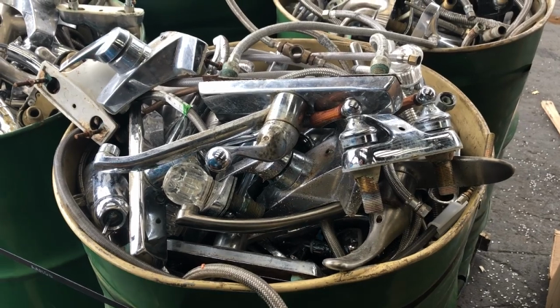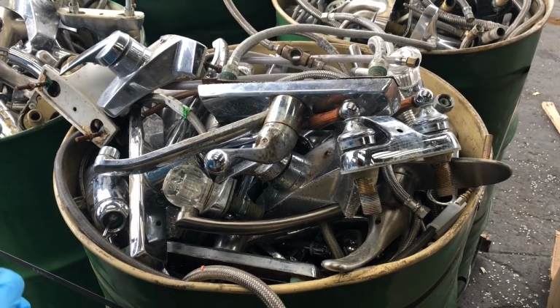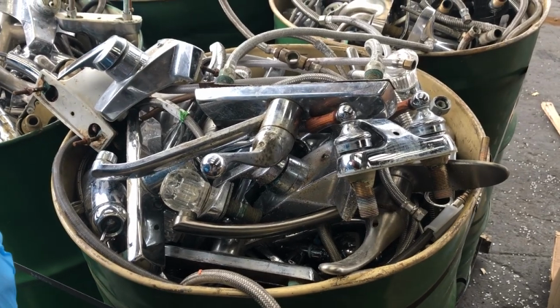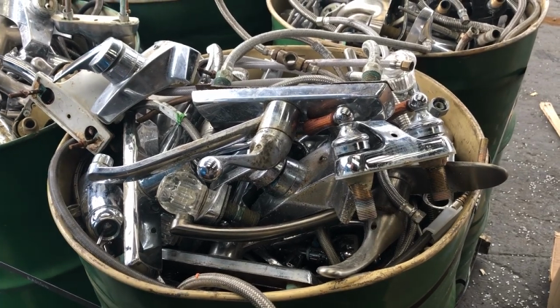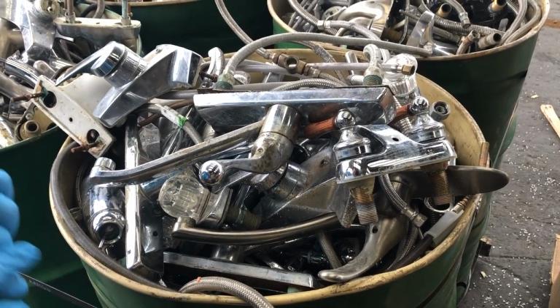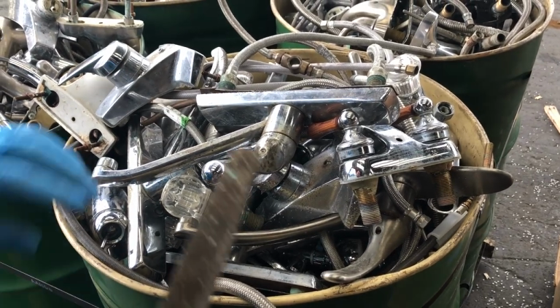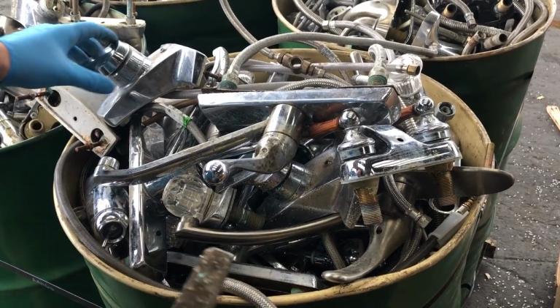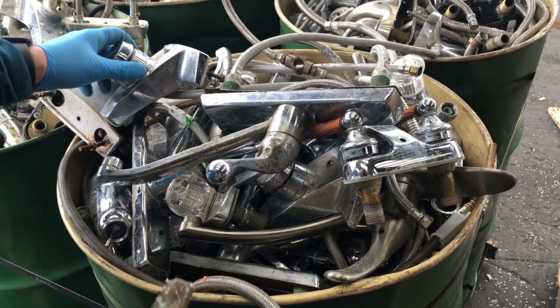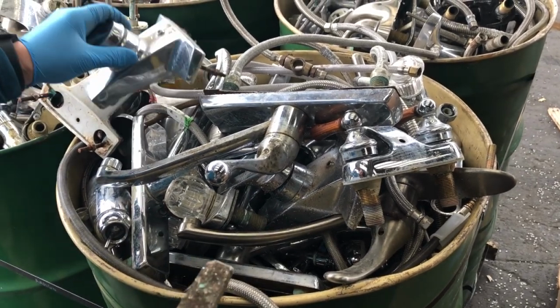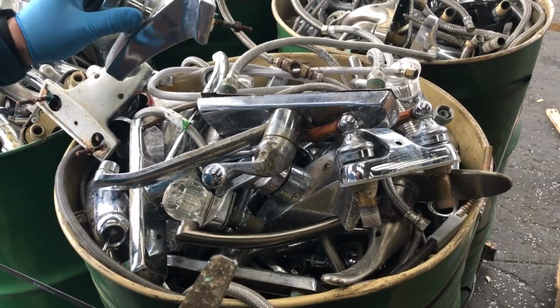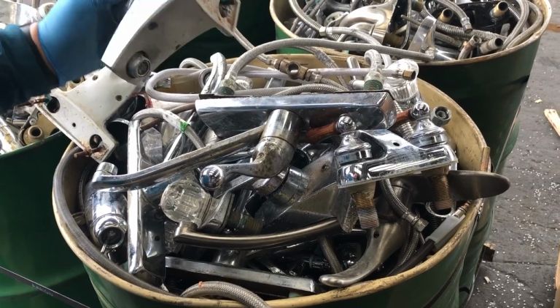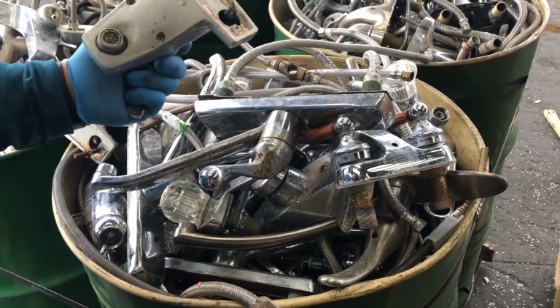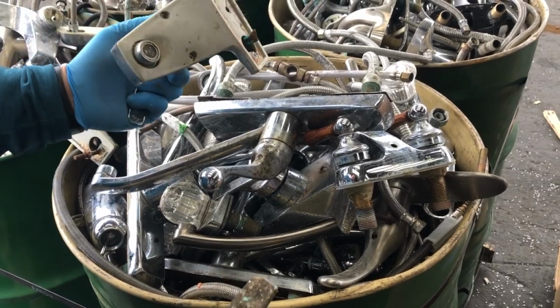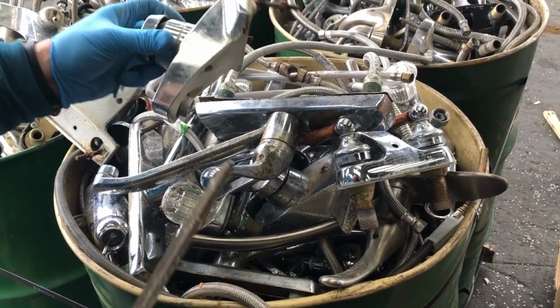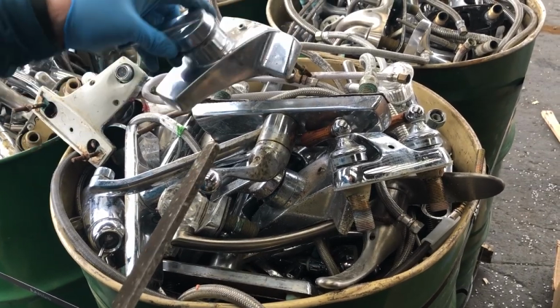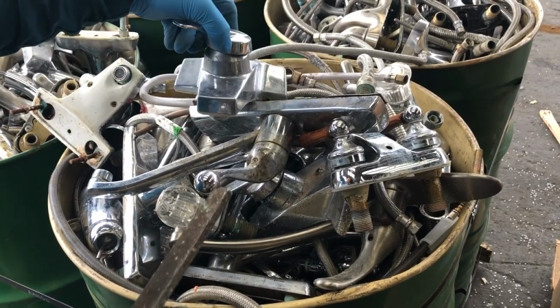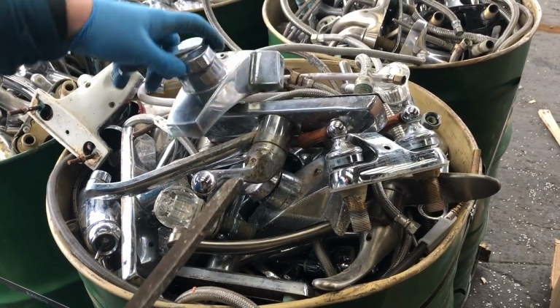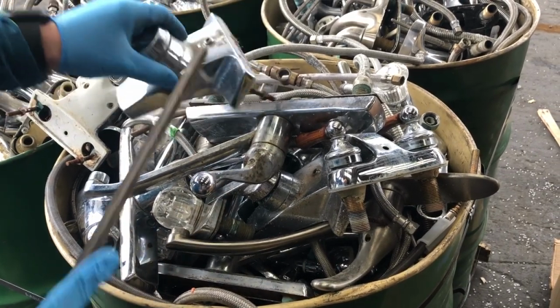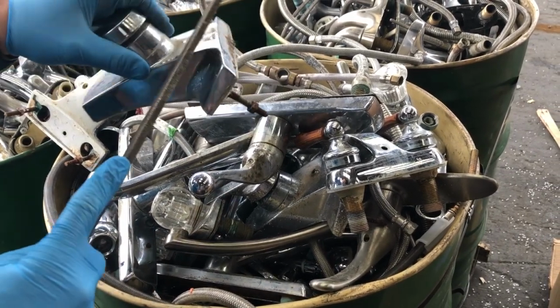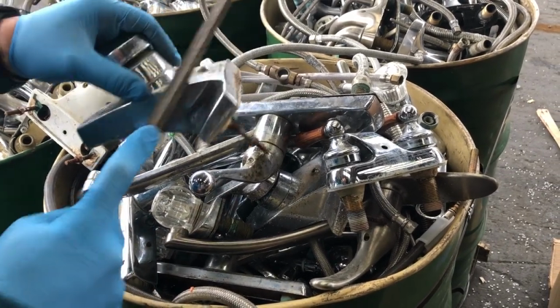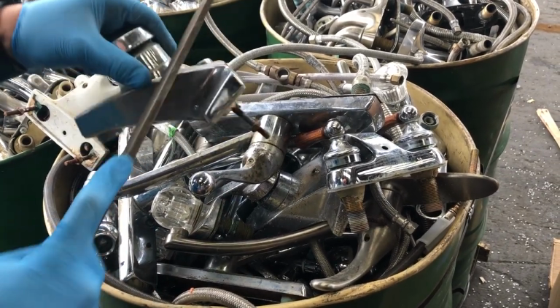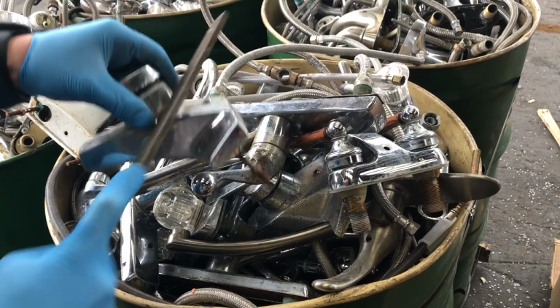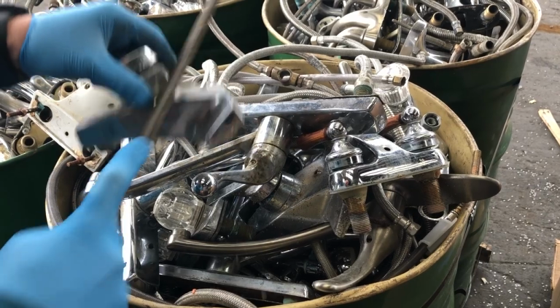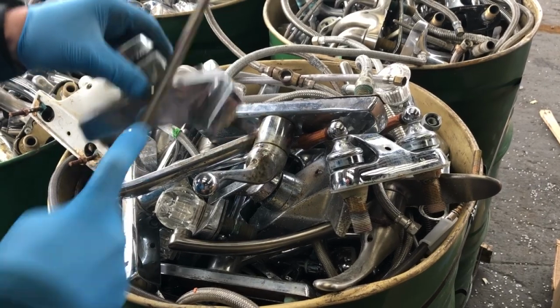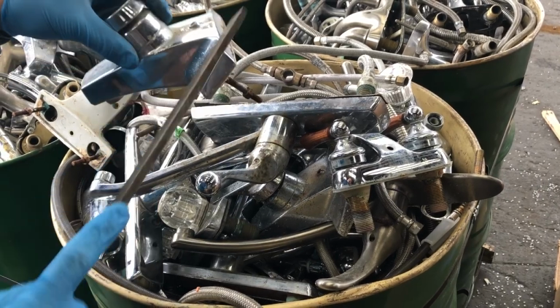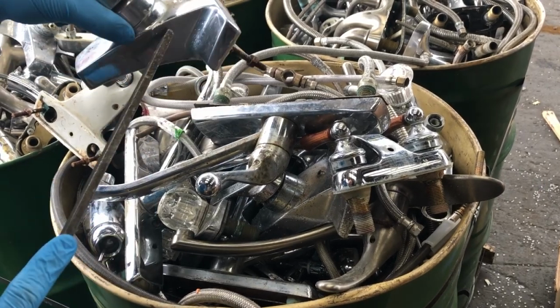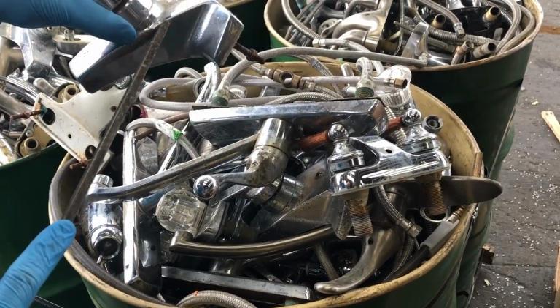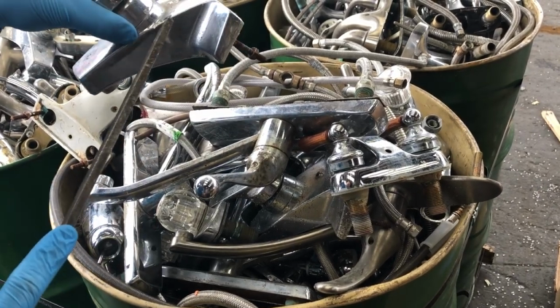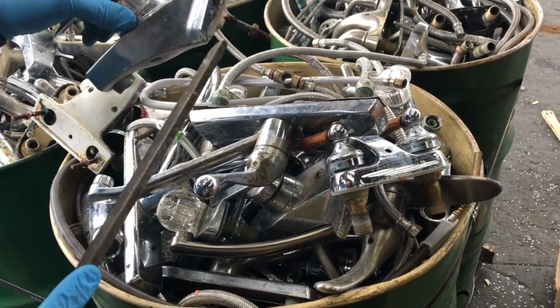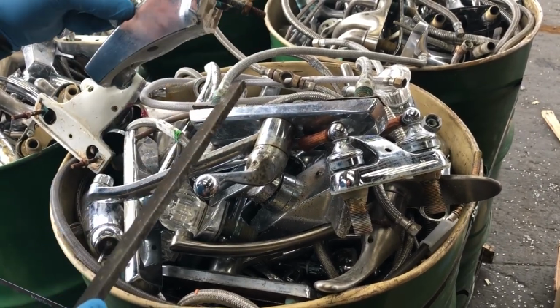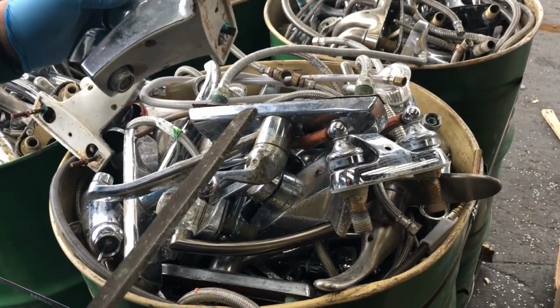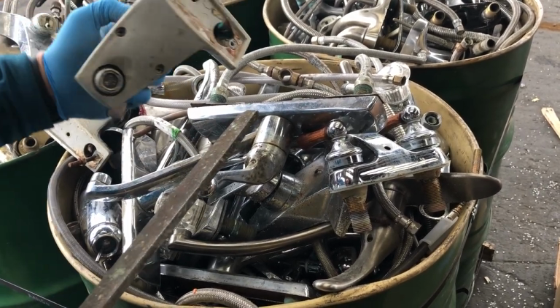Brass faucets have started to be made differently and we want to show you a couple of examples of ones that we need to separate at the door. While this looks like brass, this is actually die cast, and when you scratch it, it does not turn yellow — it turns silver or white in color.